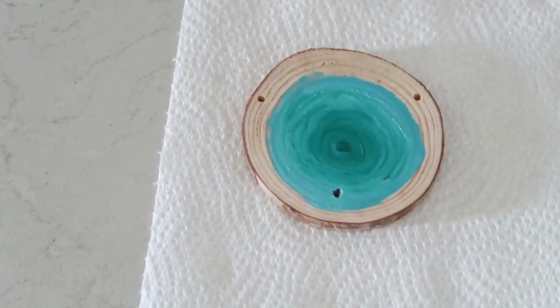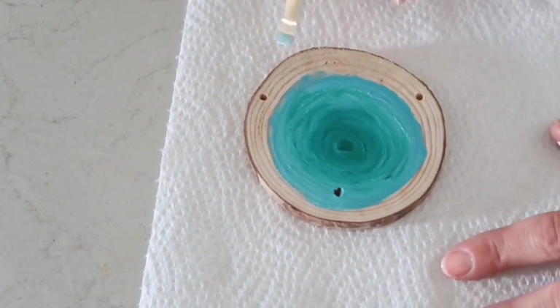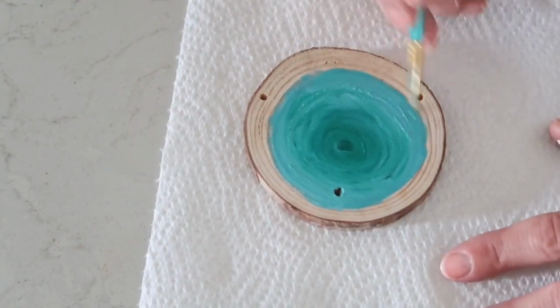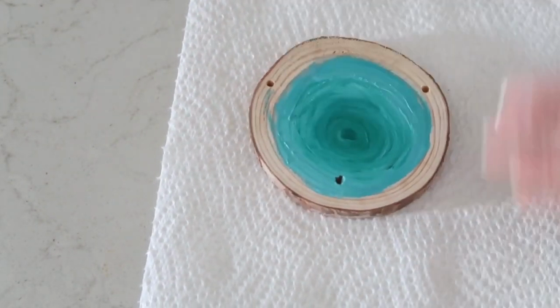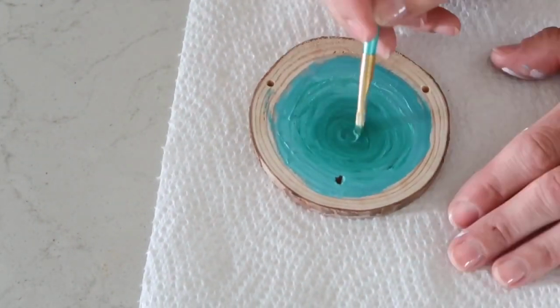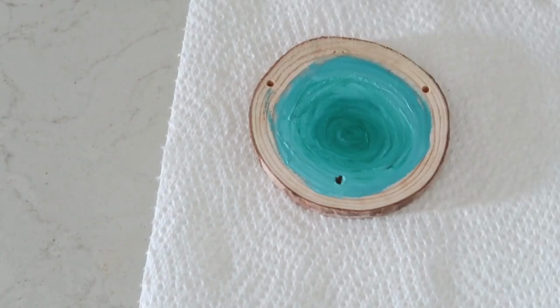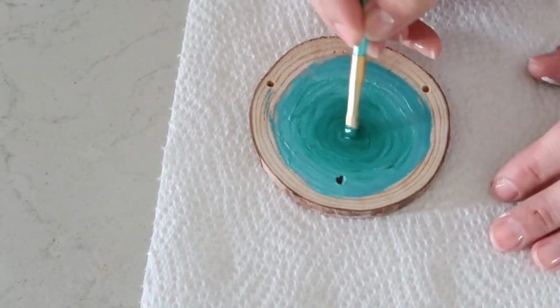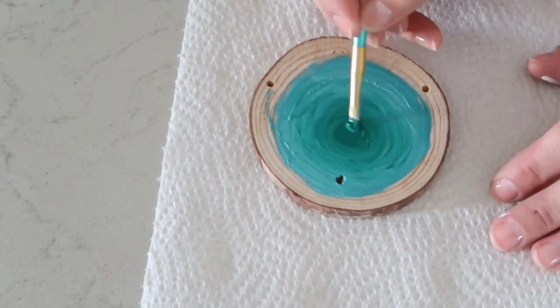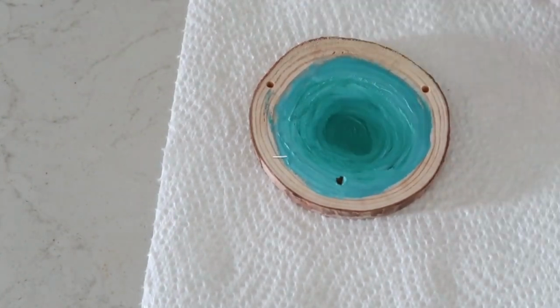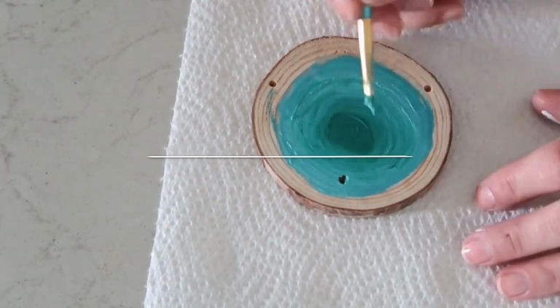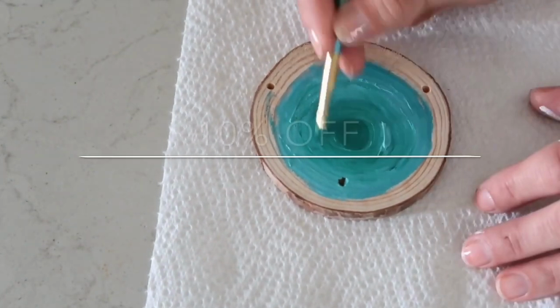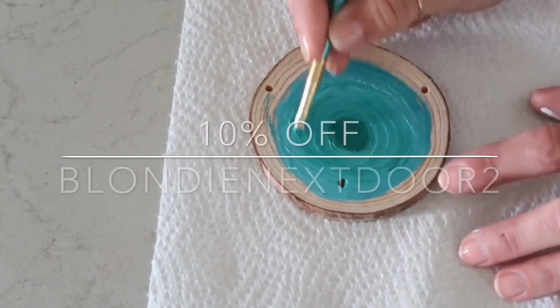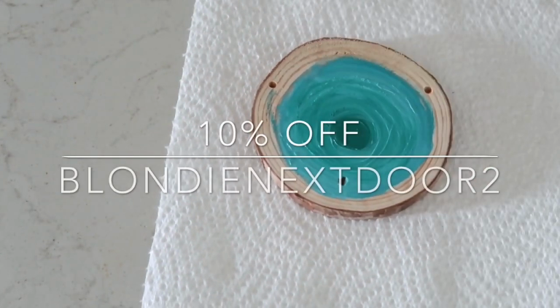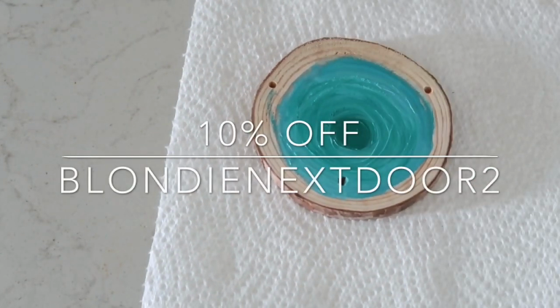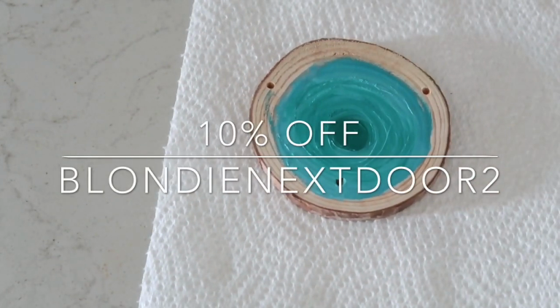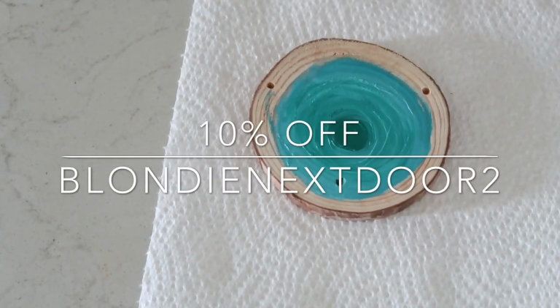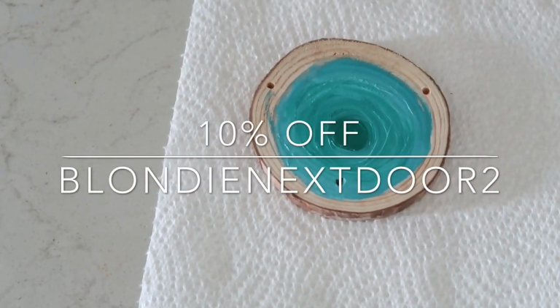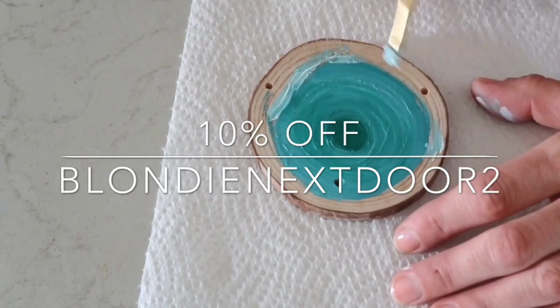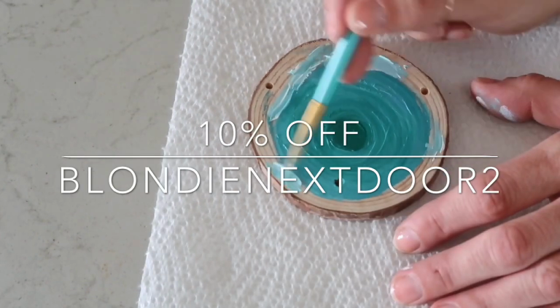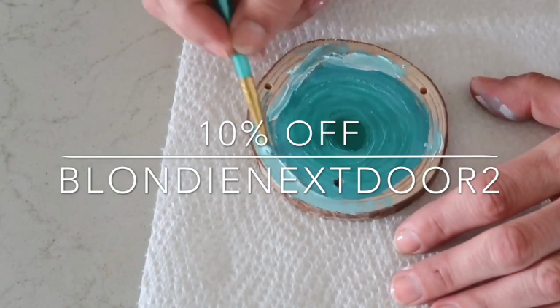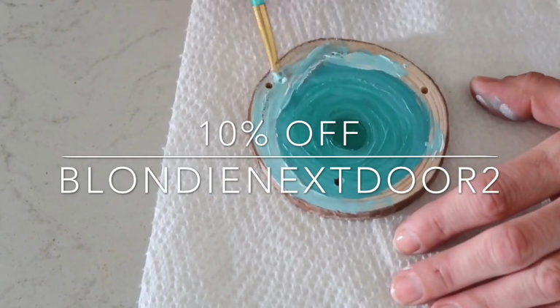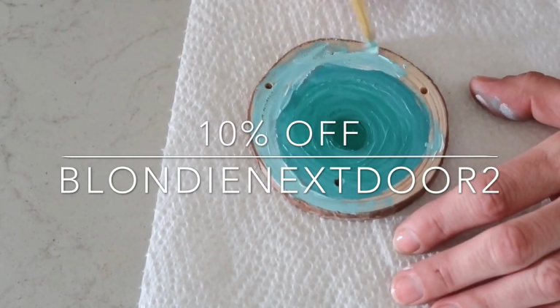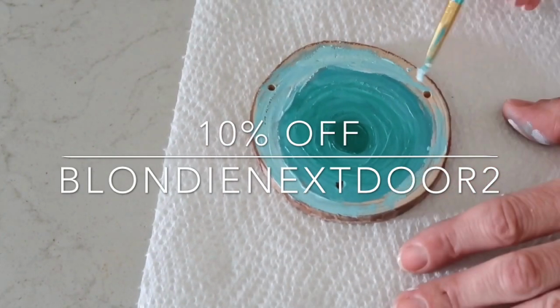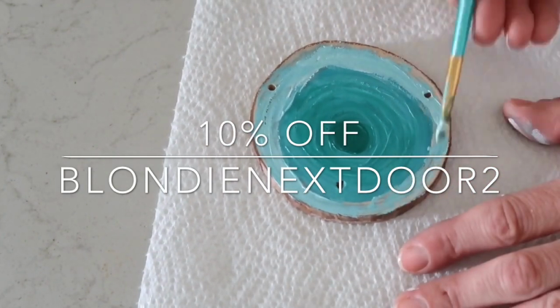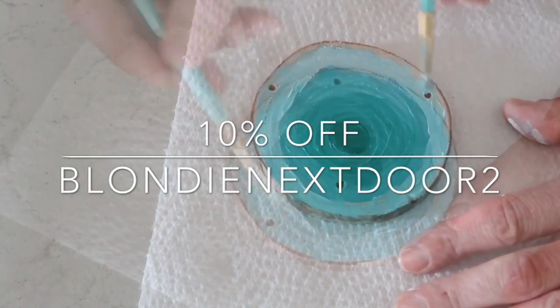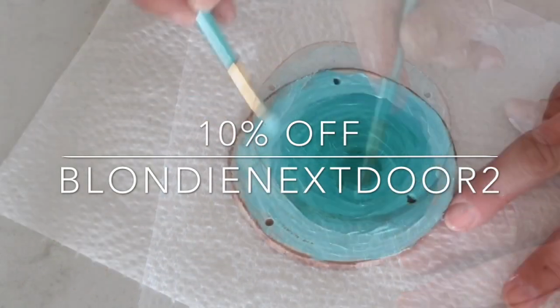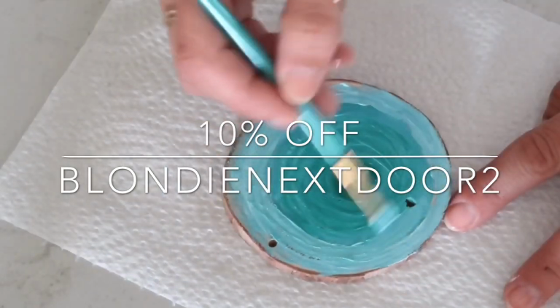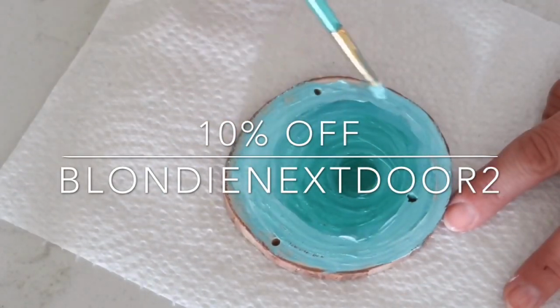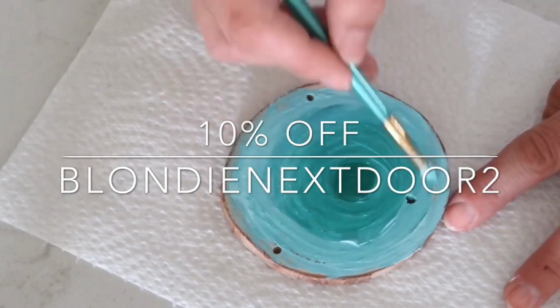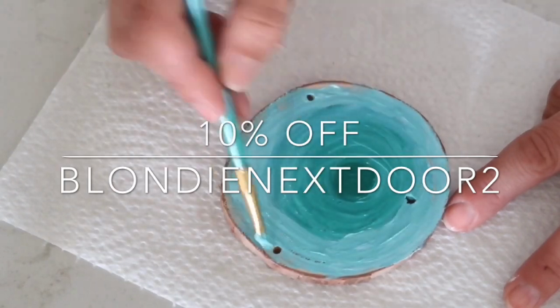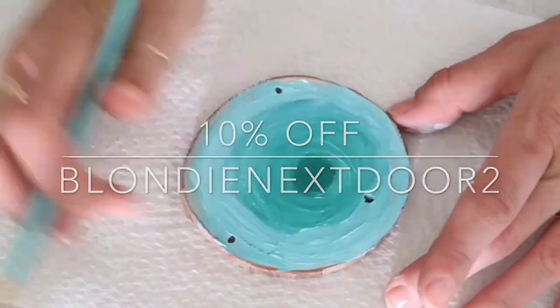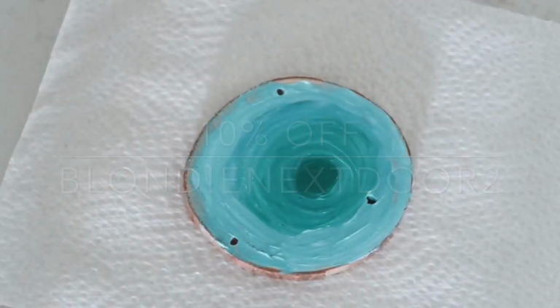I also have a coupon code for you guys for 10% off your order — it is 'blondienextdoor2.' That is a great coupon, so go ahead and use it. I'll have everything linked in the description box below.